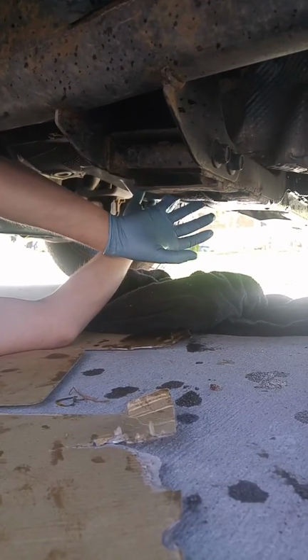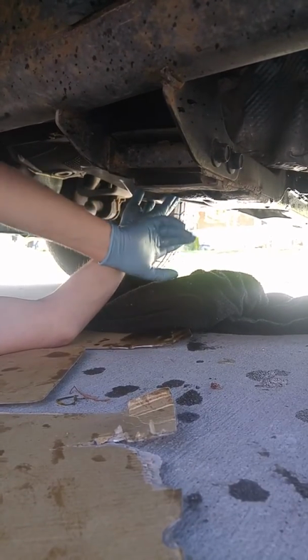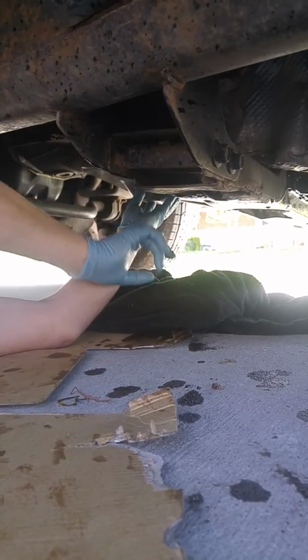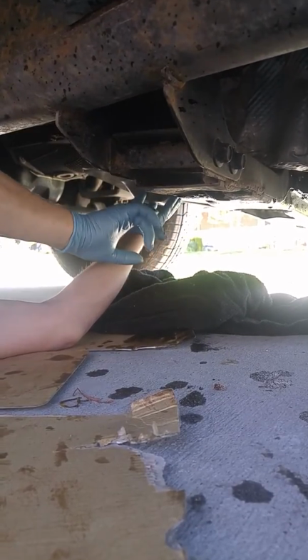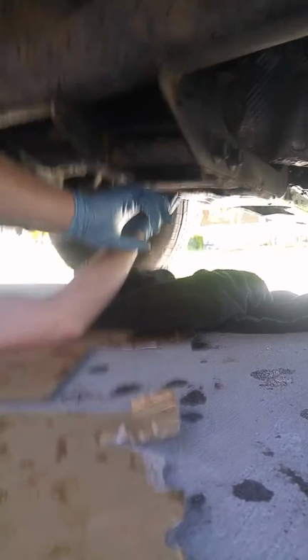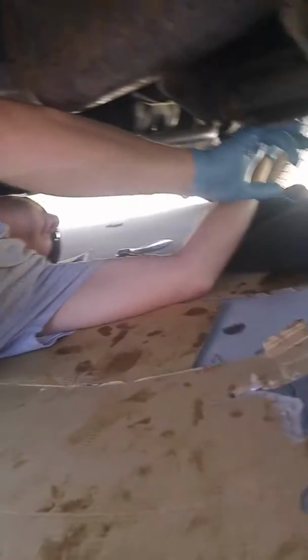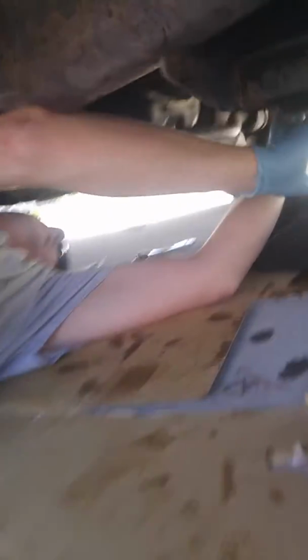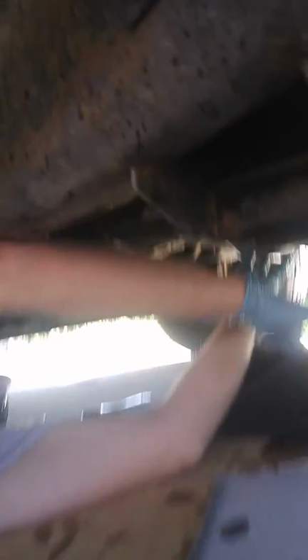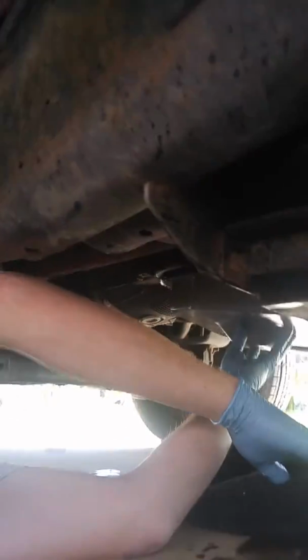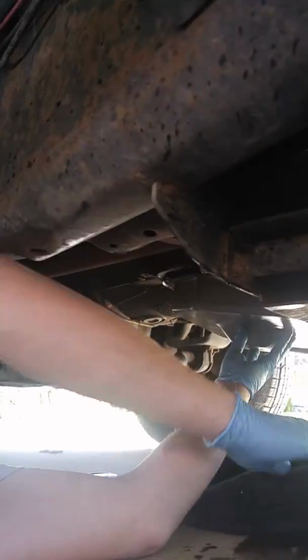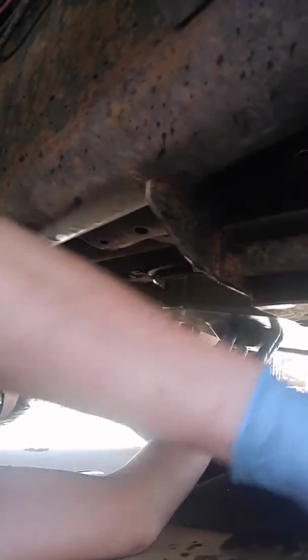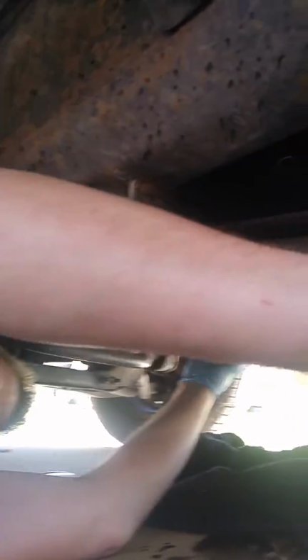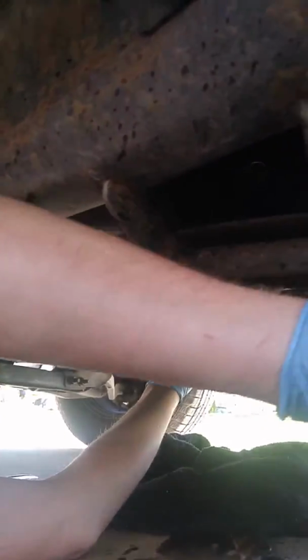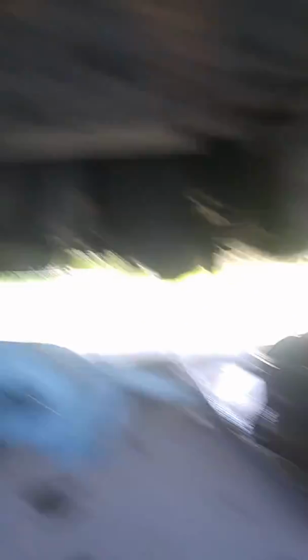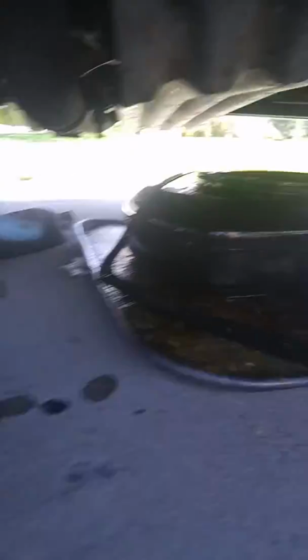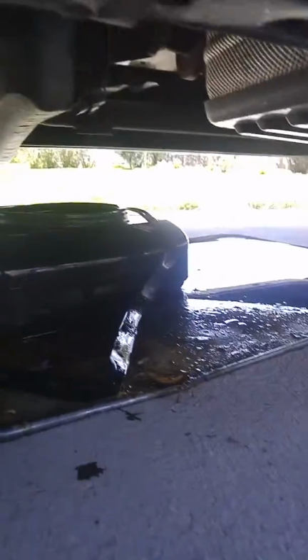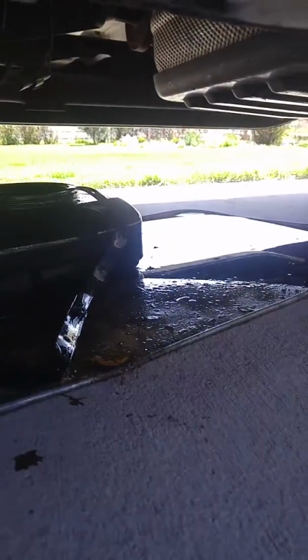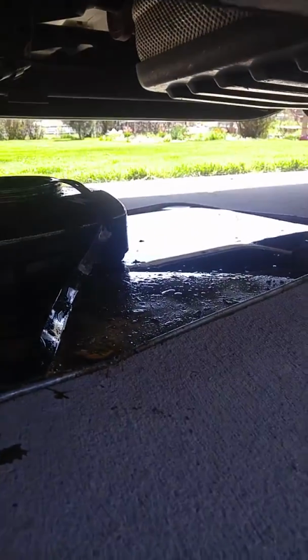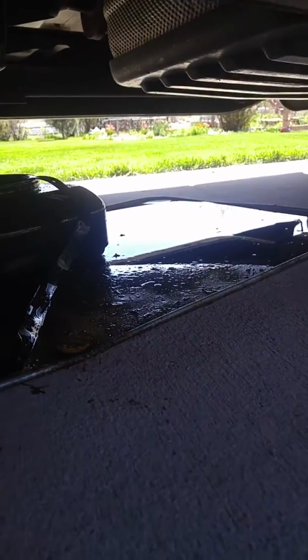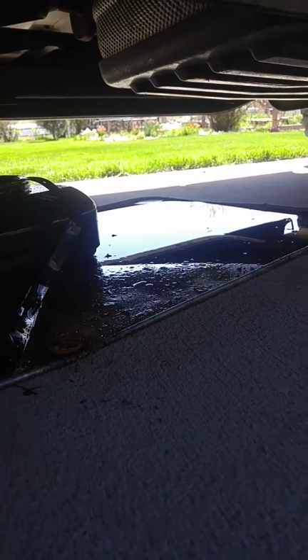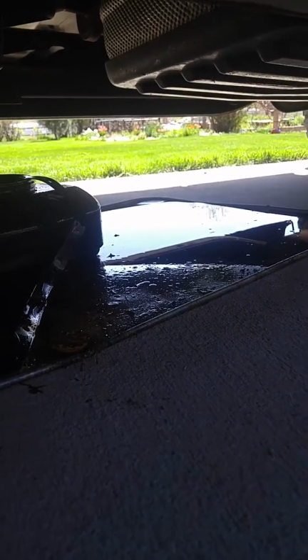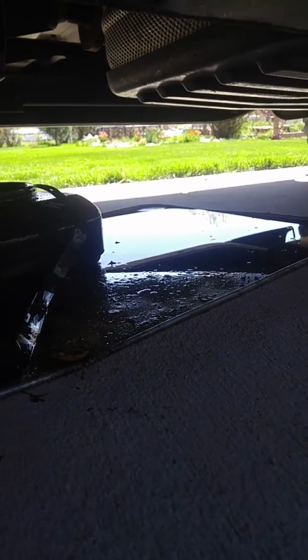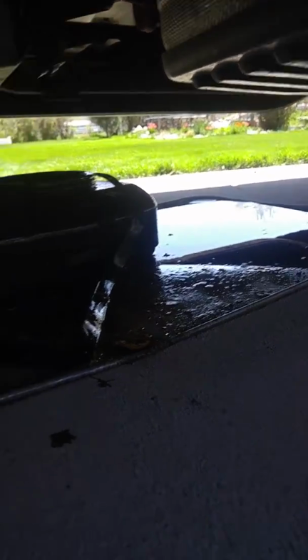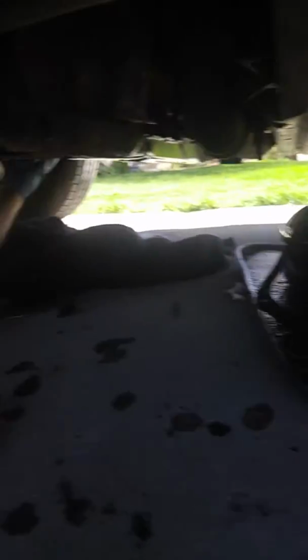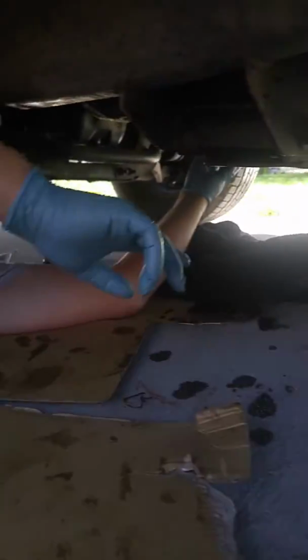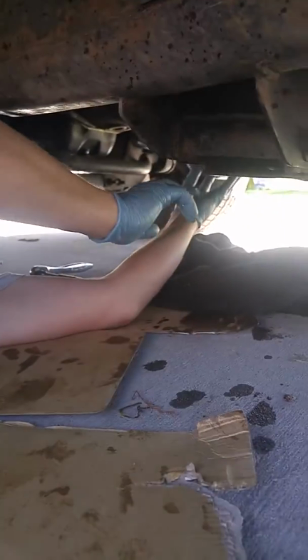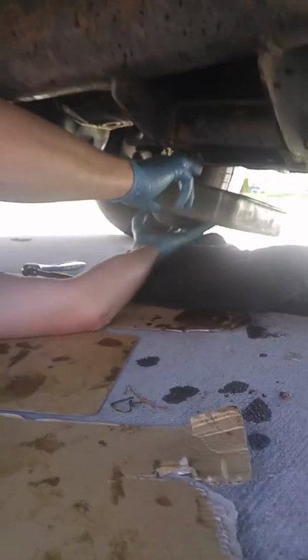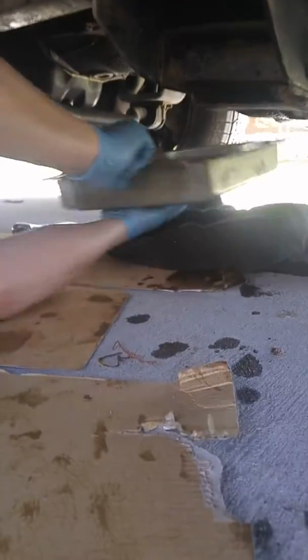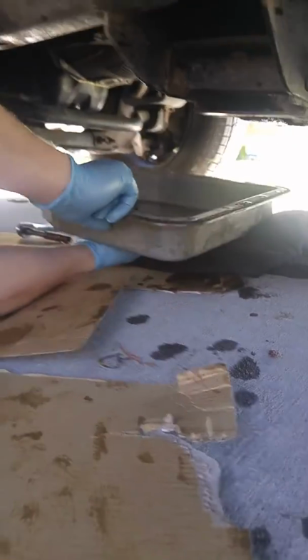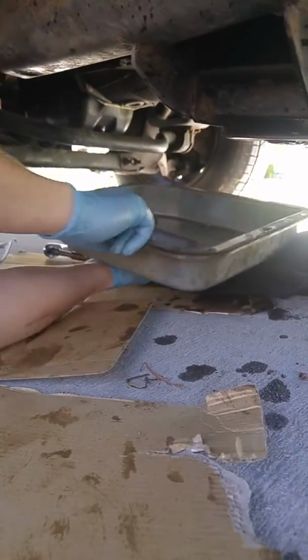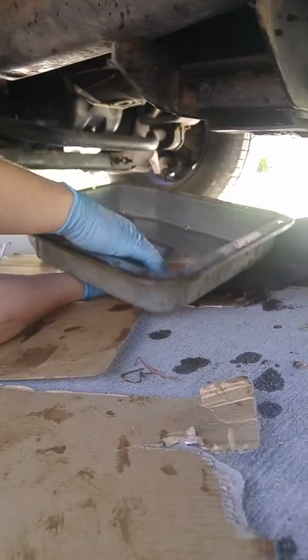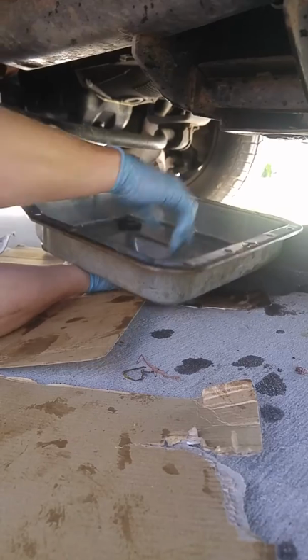Let the pan tilt a little bit like this, as you can see here, and let it drip down. You'll see there's a big mess here, so you're going to want something to catch a lot of this fluid. Then once you drop your pan like this, you'll still have your fluid.